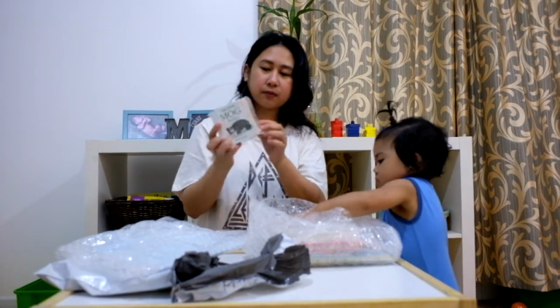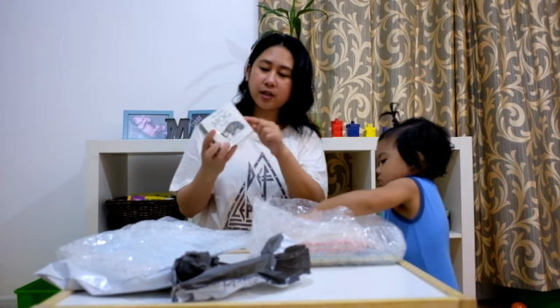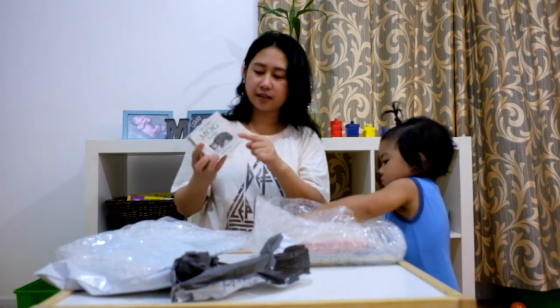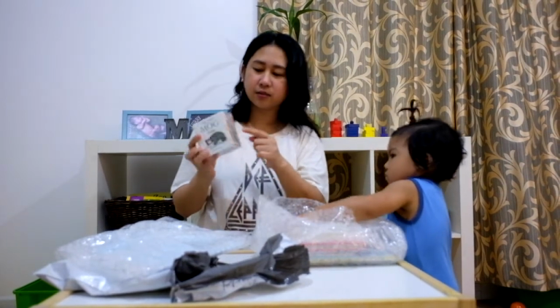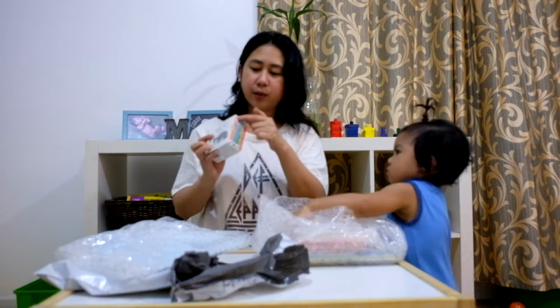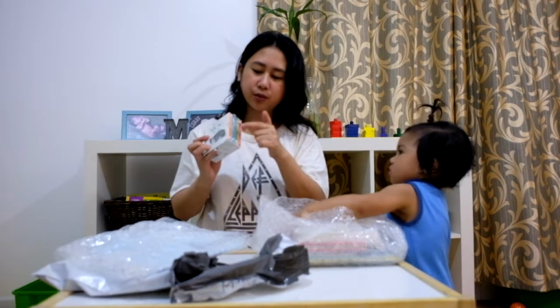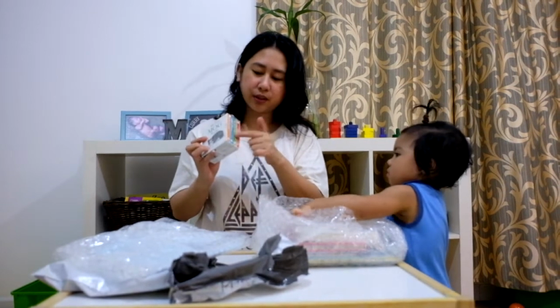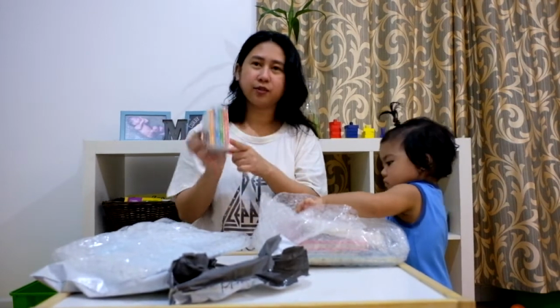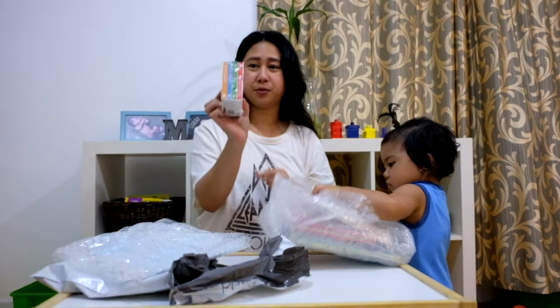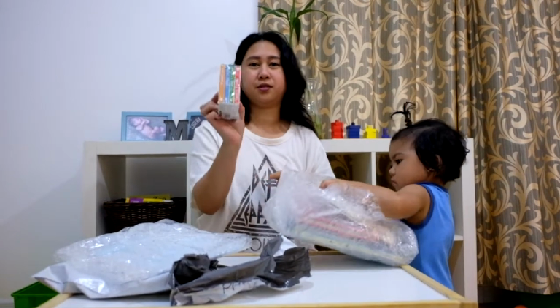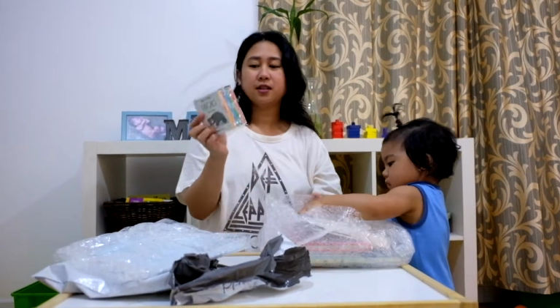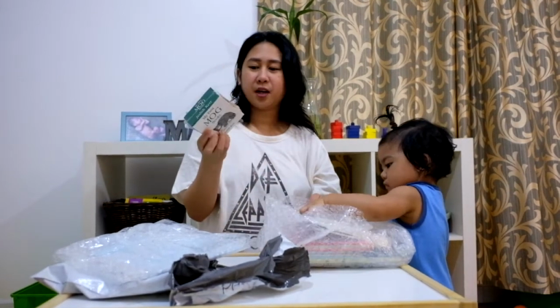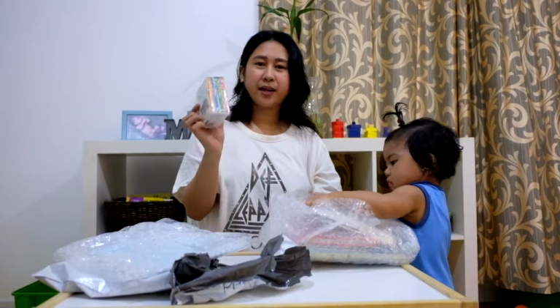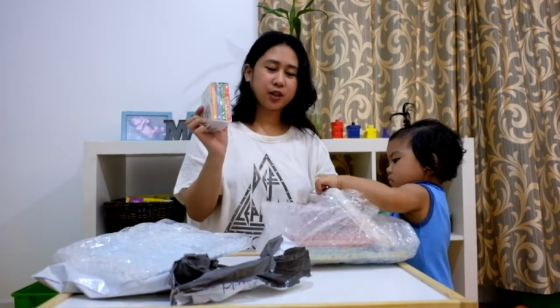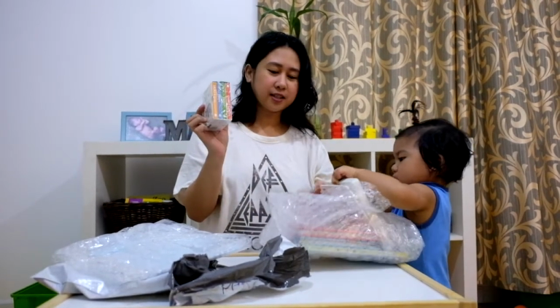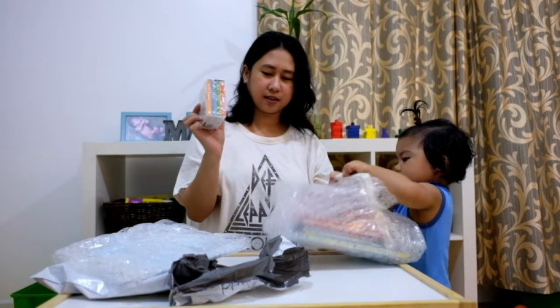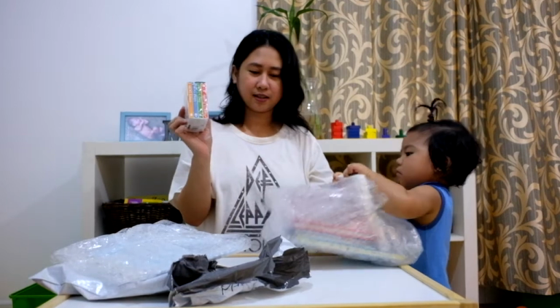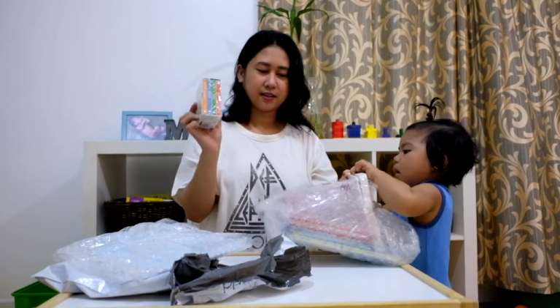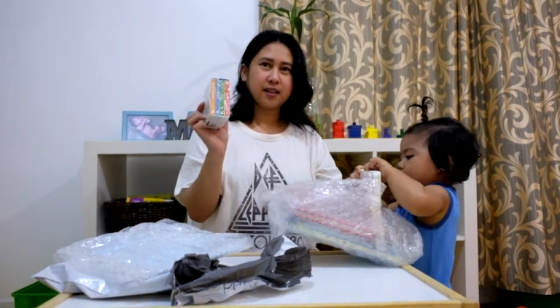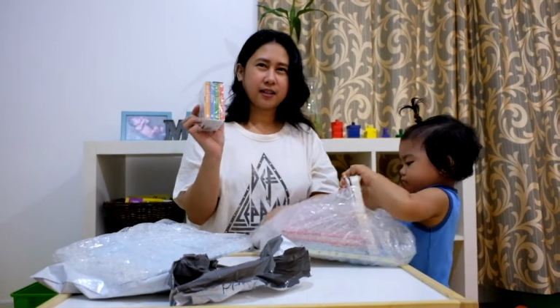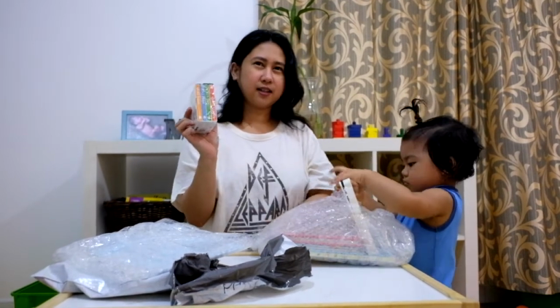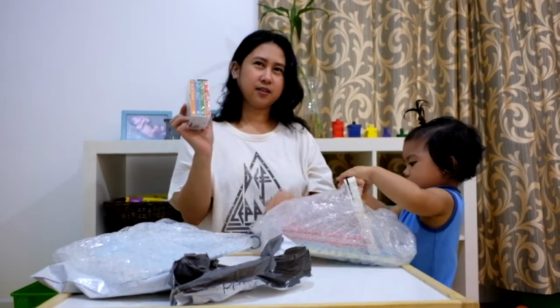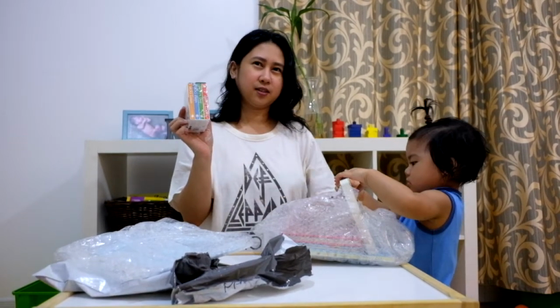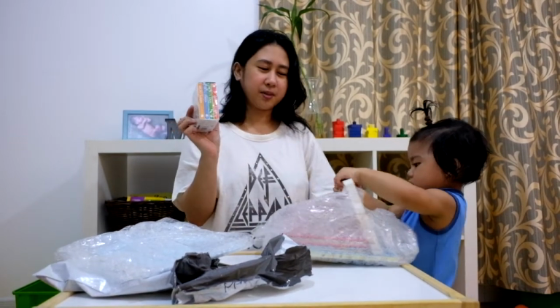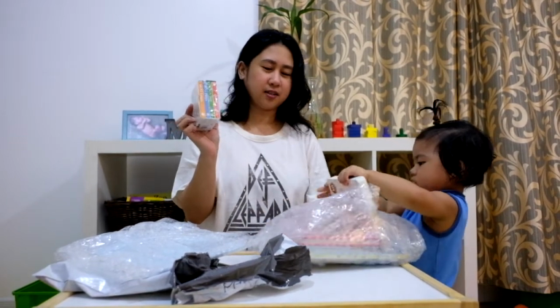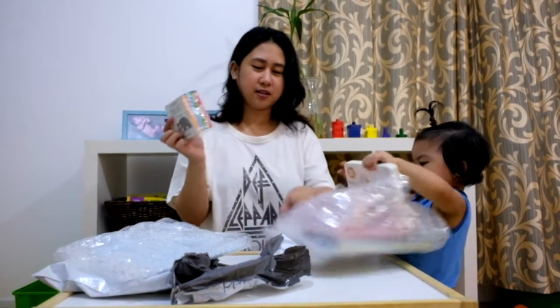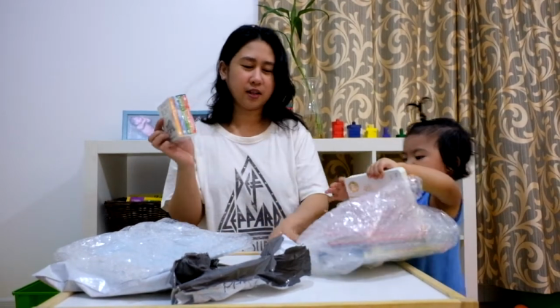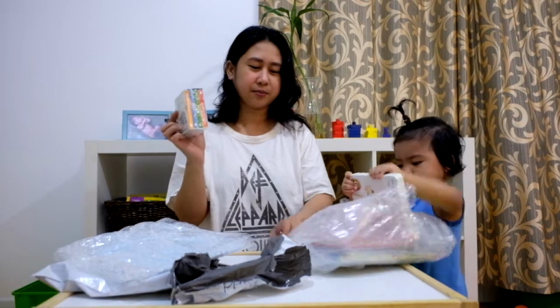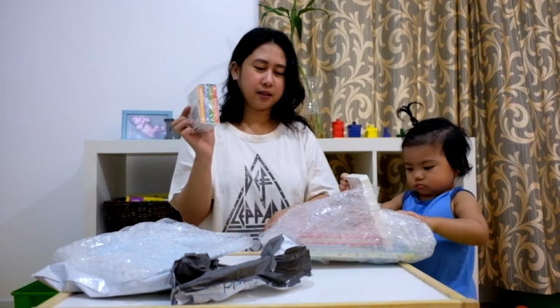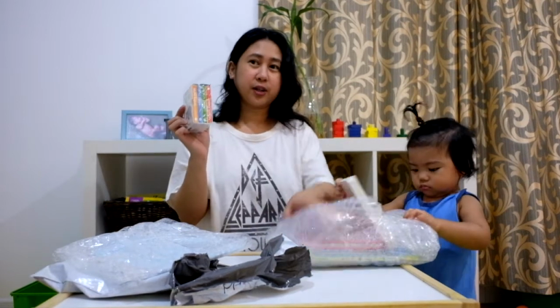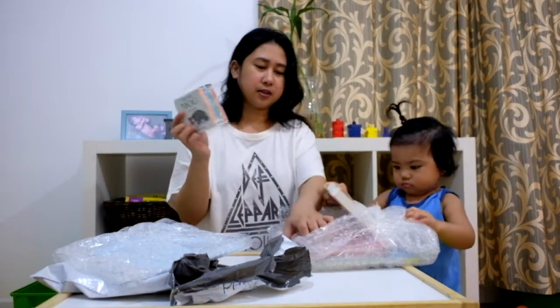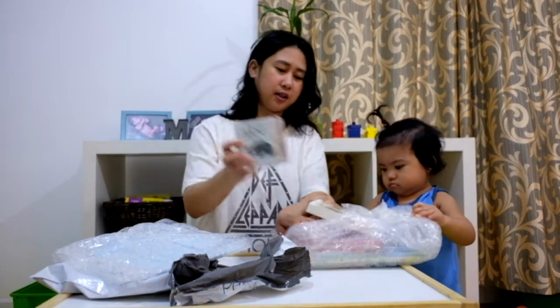It has 1, 2, 3, 4 — four books. The price is around 30 plus — I think around 30 plus dirhams.